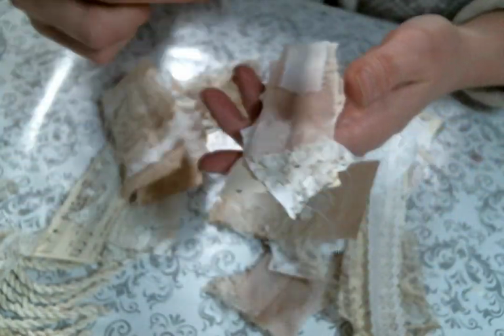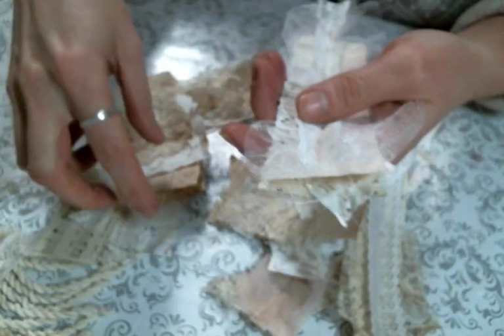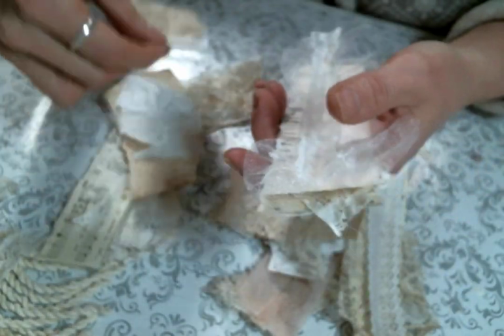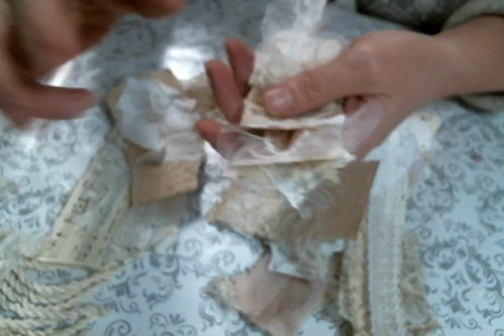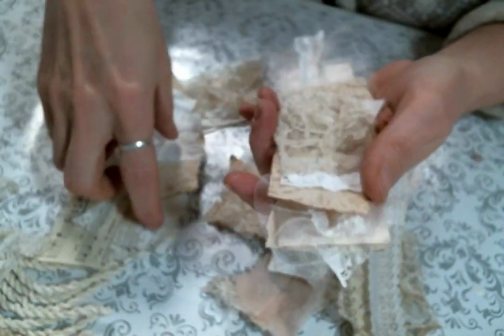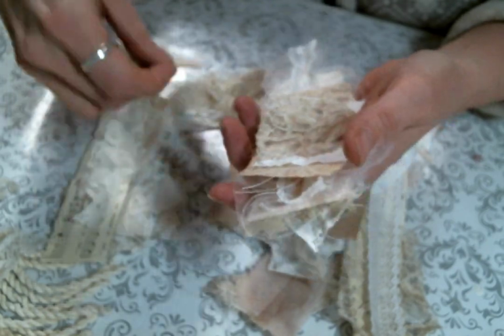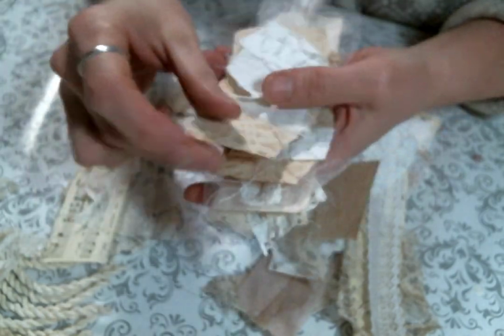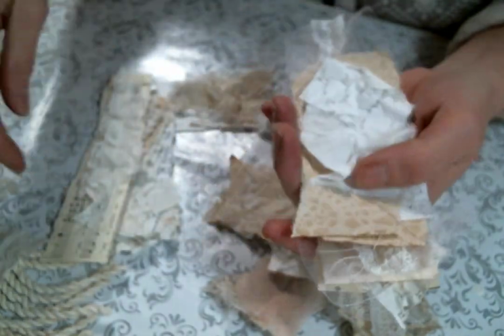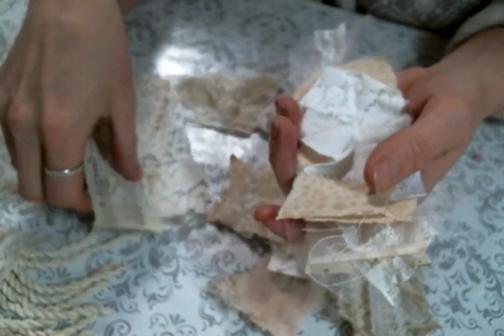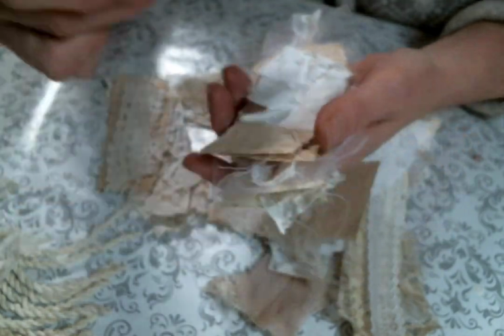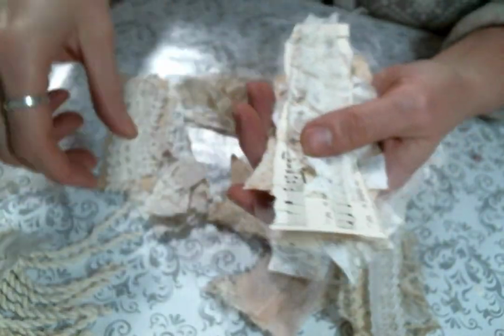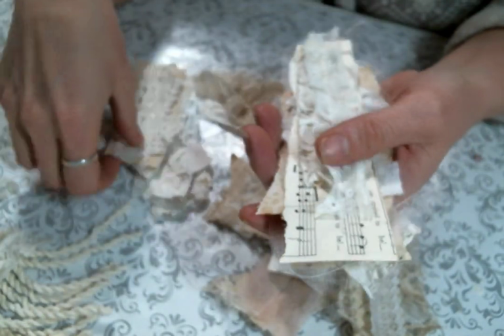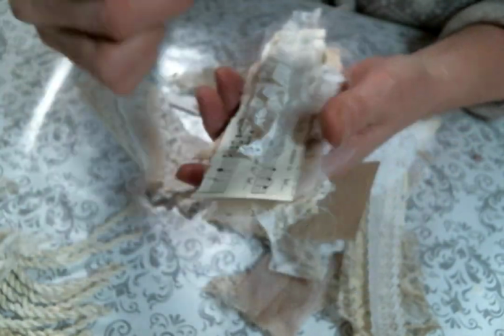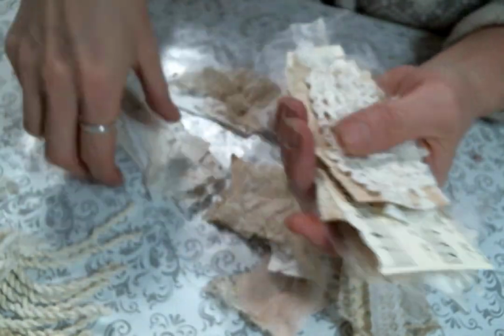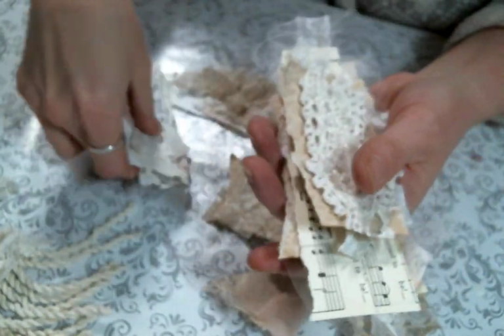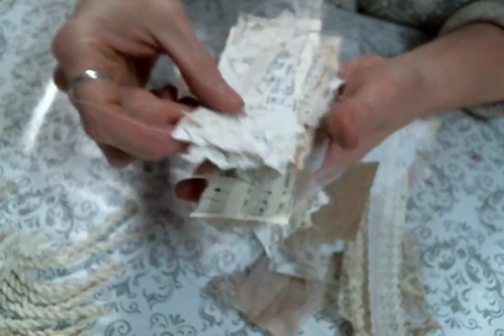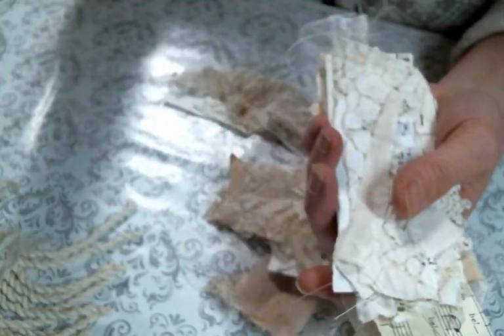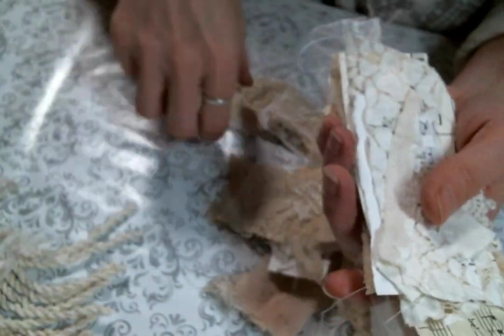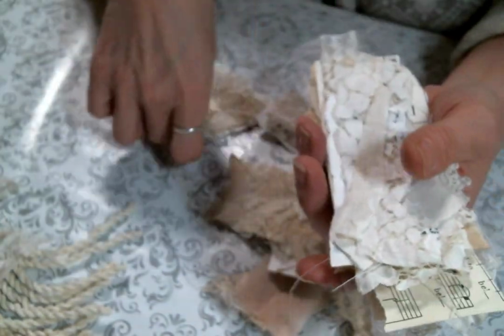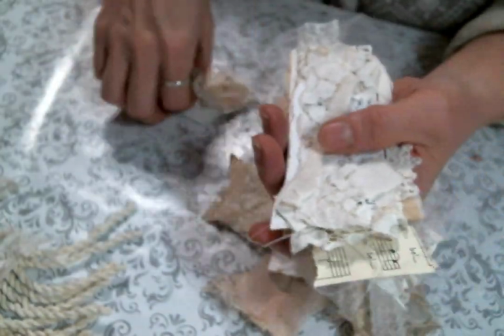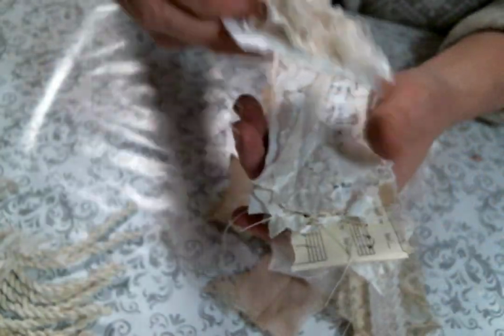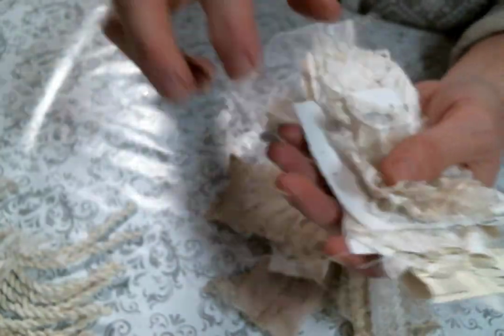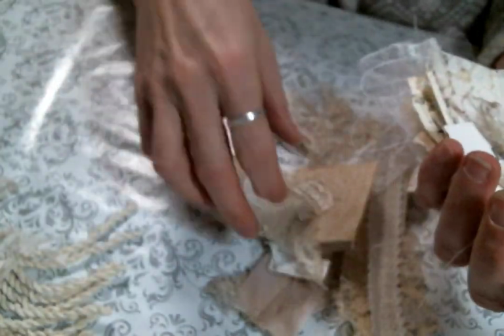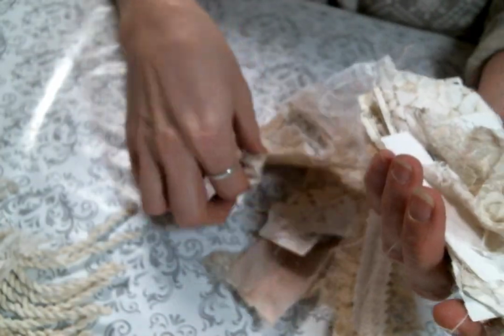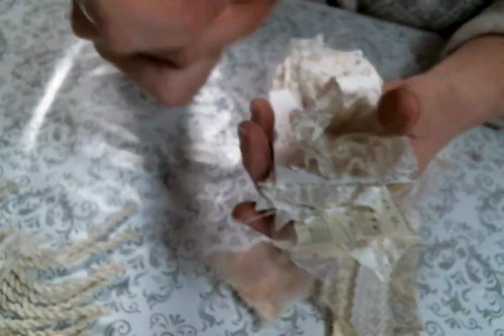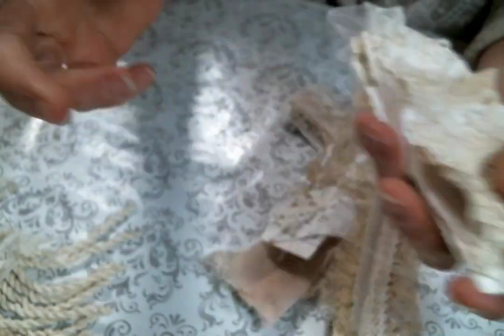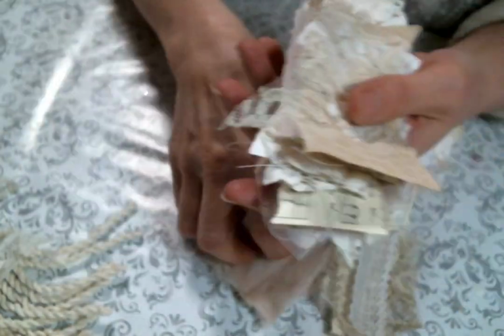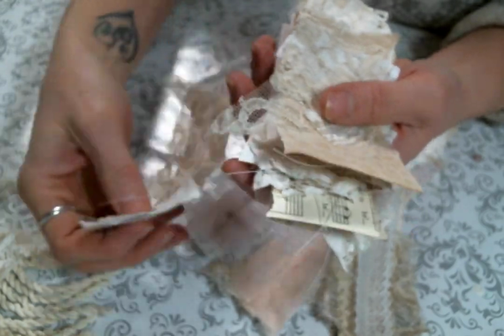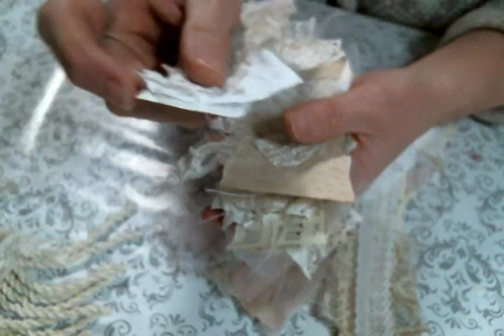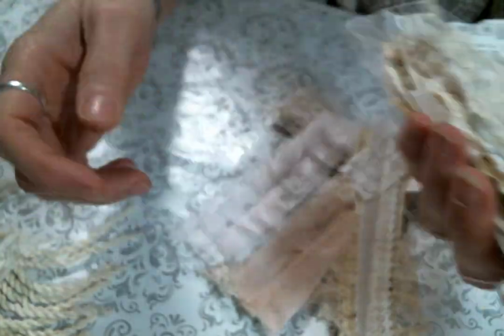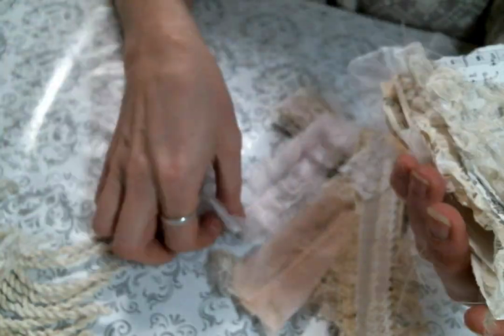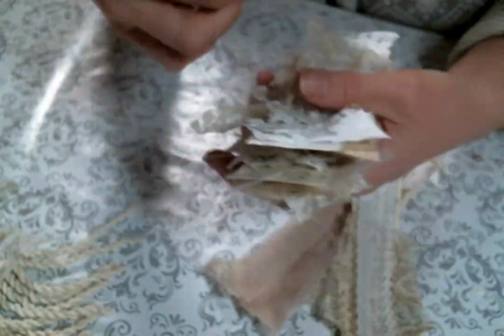I made just an incredible amount. I had such a good time sewing these together one day. I do have bundles of these available in my Etsy shop — I'll have the link below — but I want to show you how I used them.